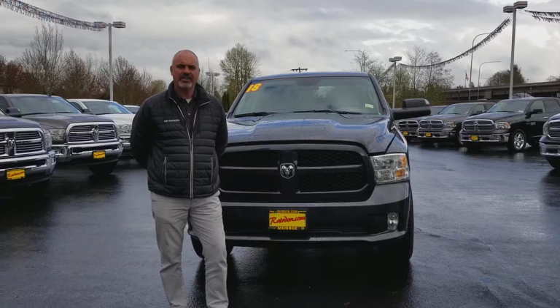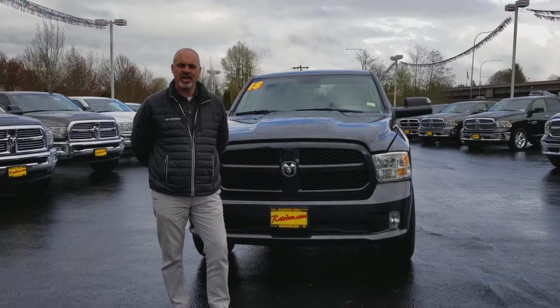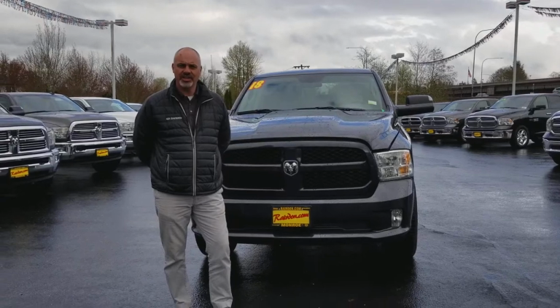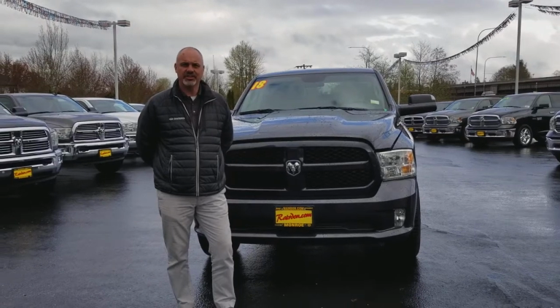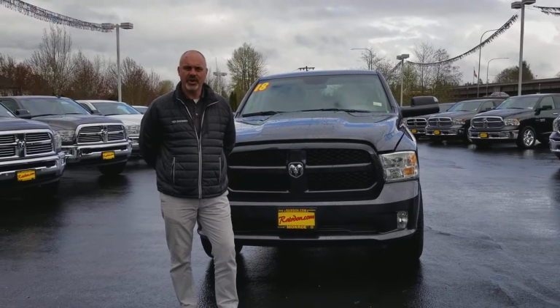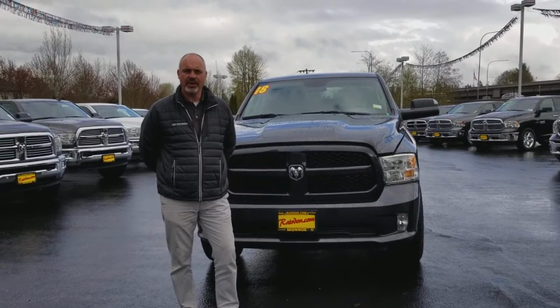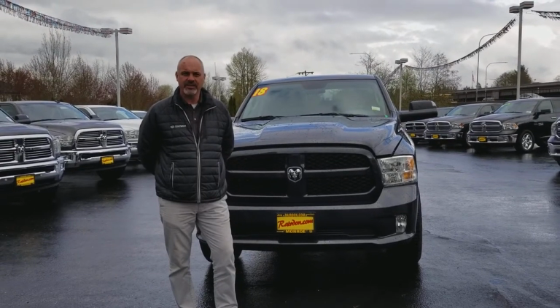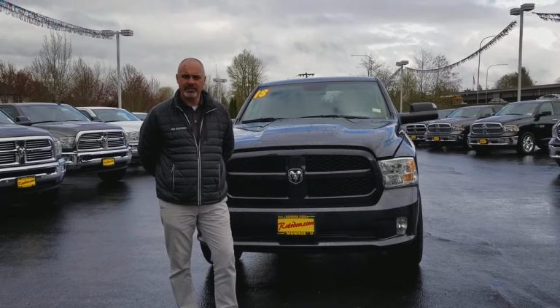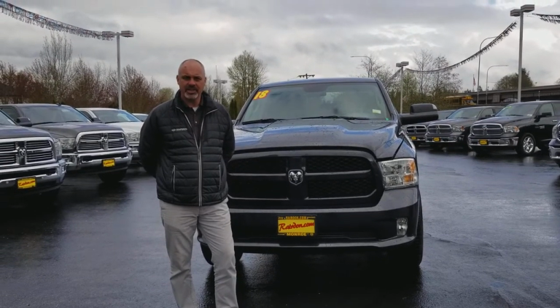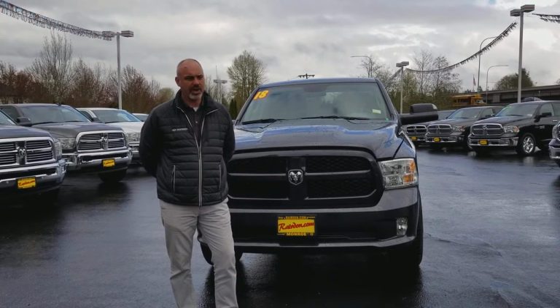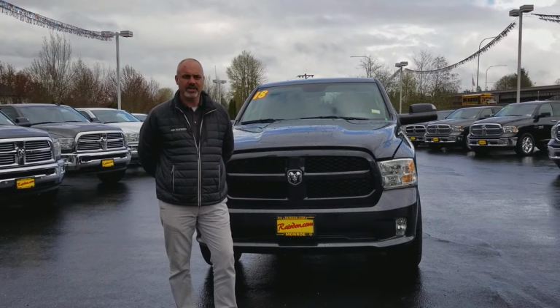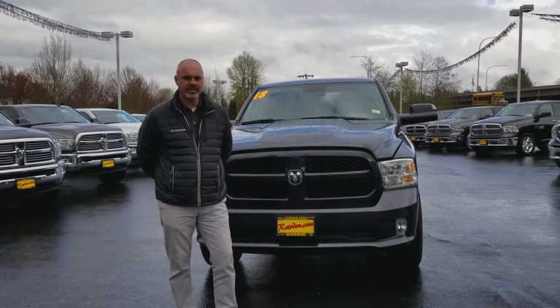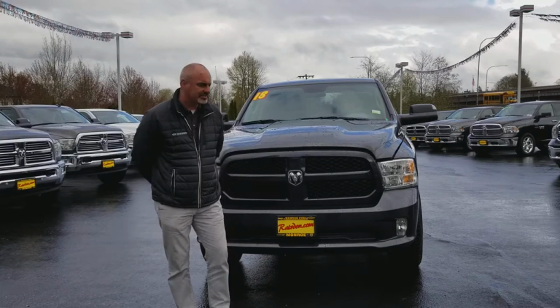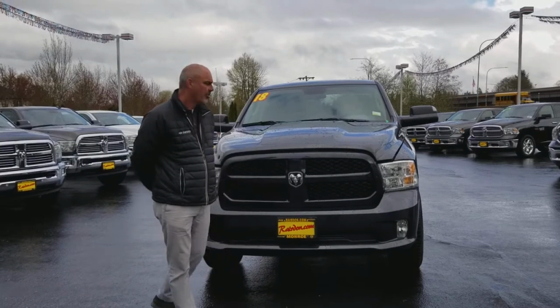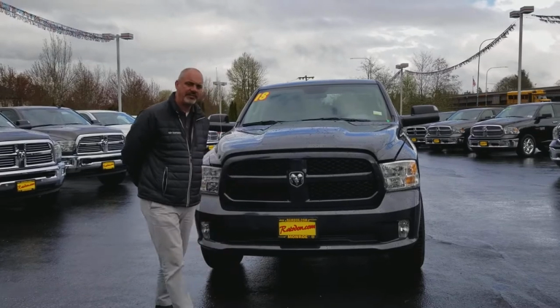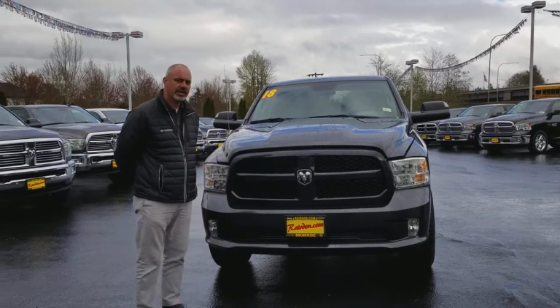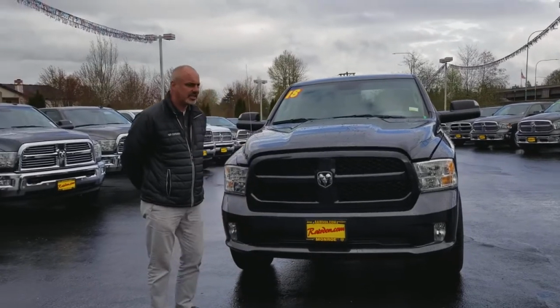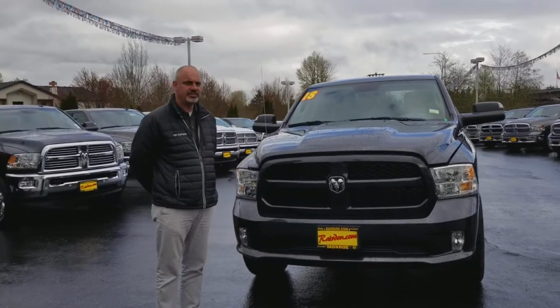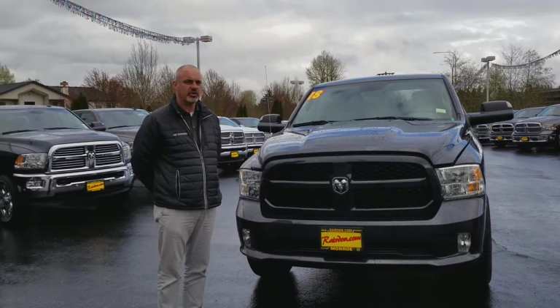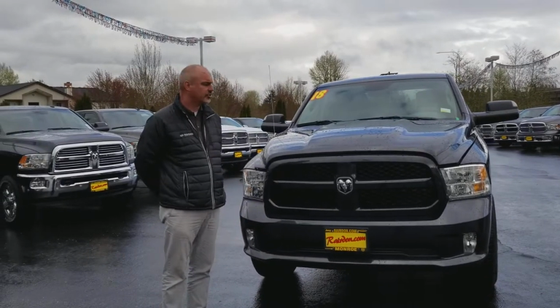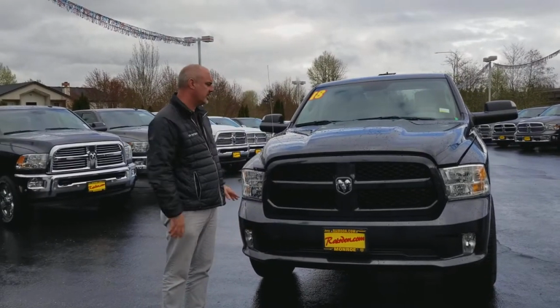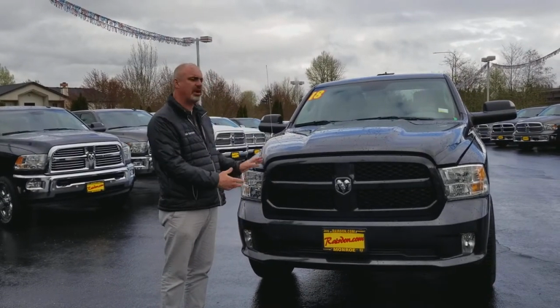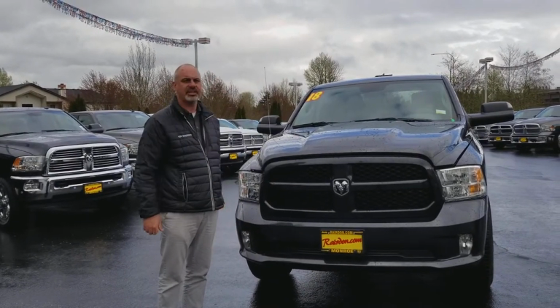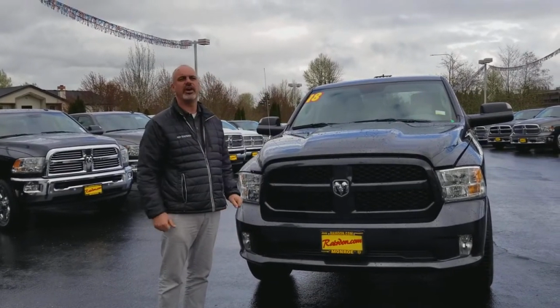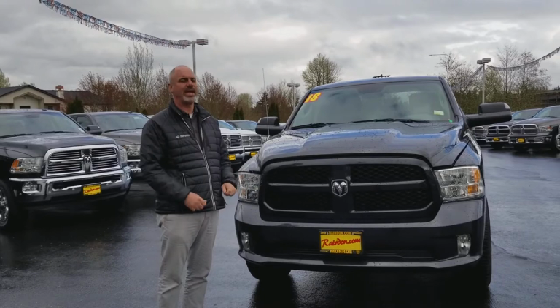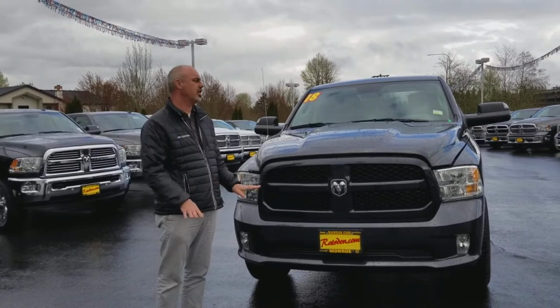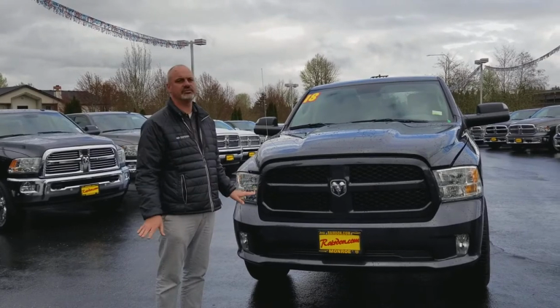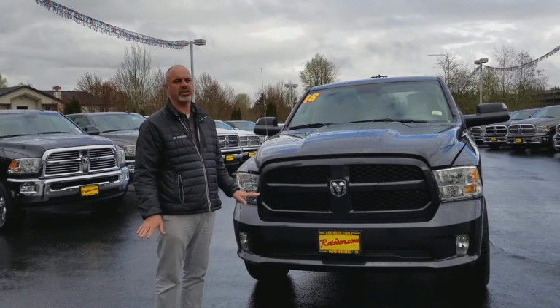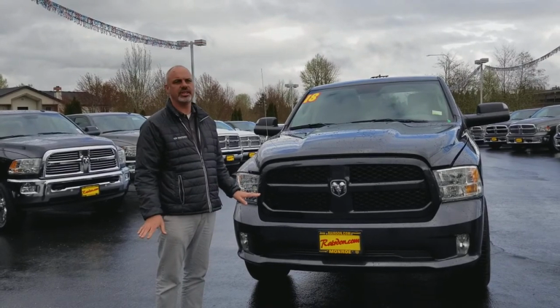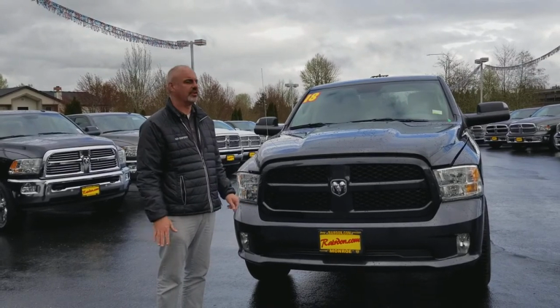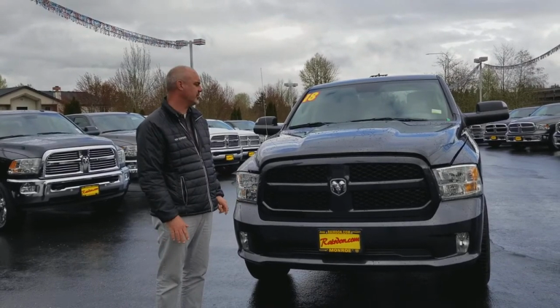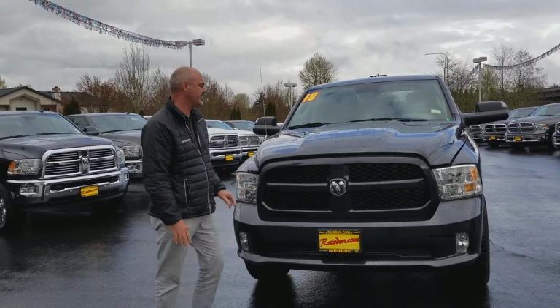This is John at Dodge of Monroe, and I want to thank you for taking a minute to check out the Ram 1500 Express. The Ram 1500 is just an incredible truck. The Express is a huge value package — tons of standard content without the monster price tag.